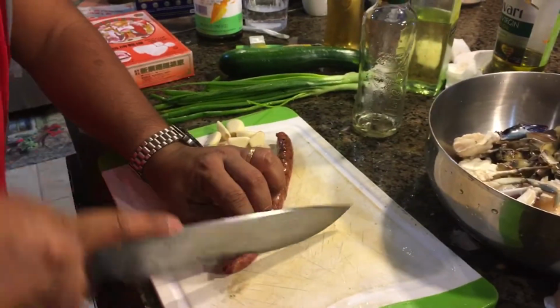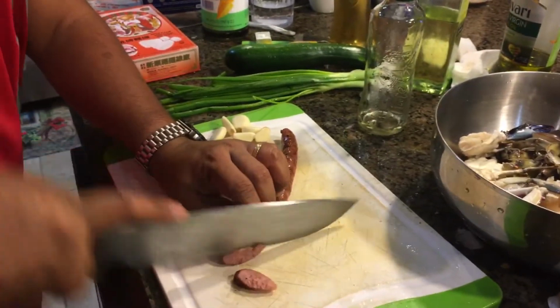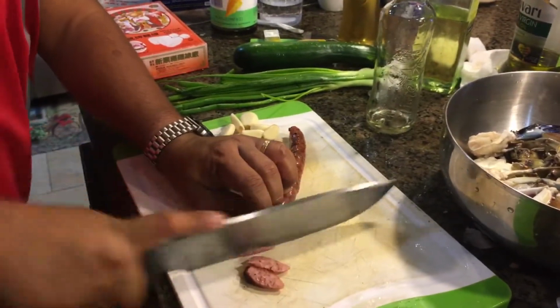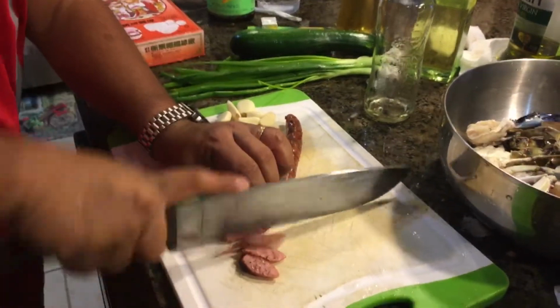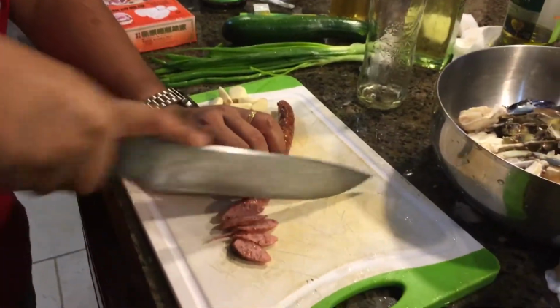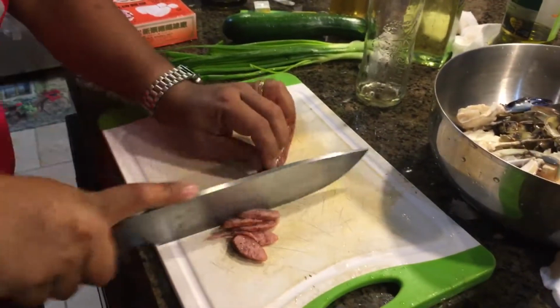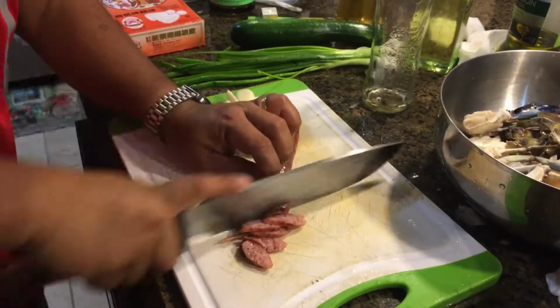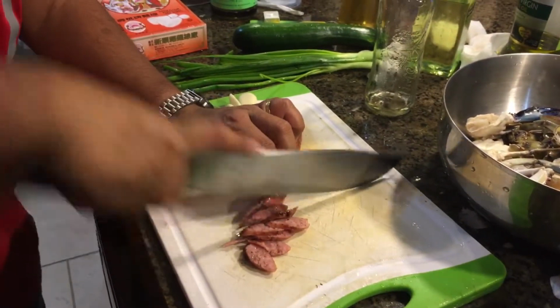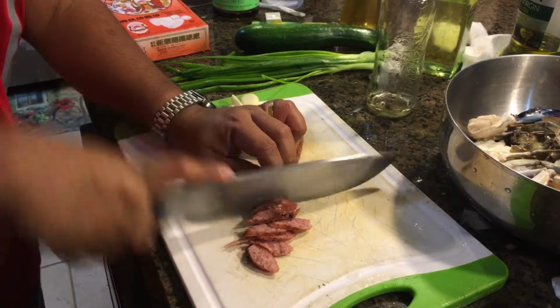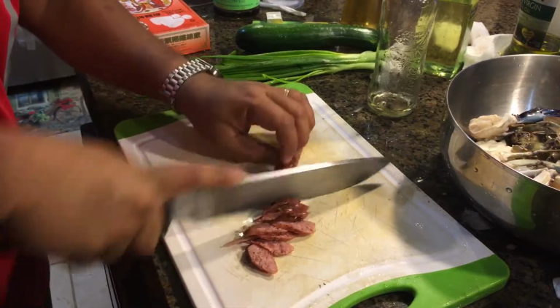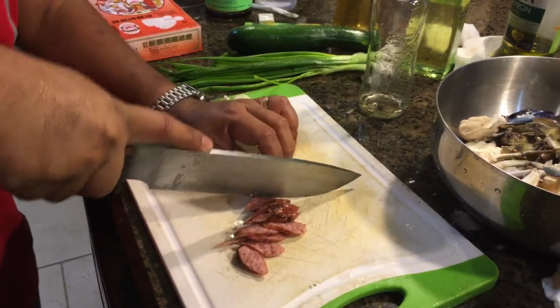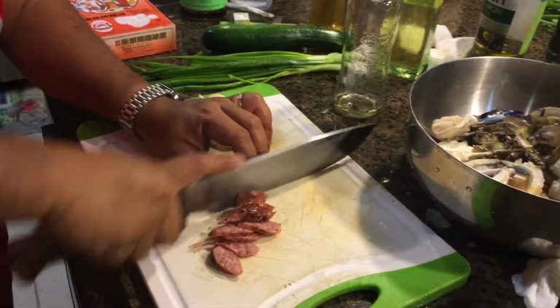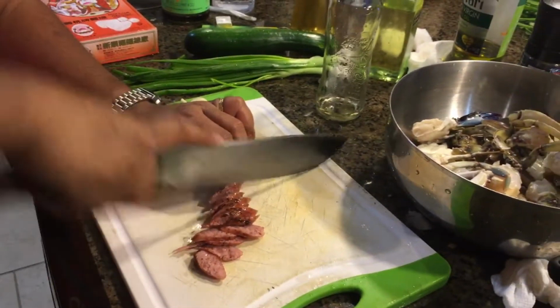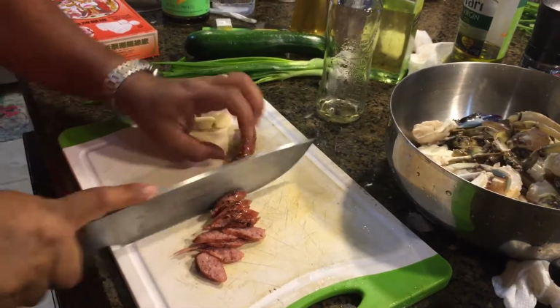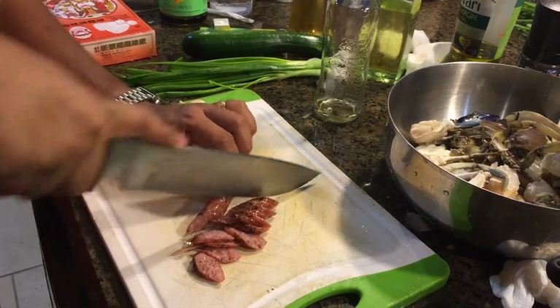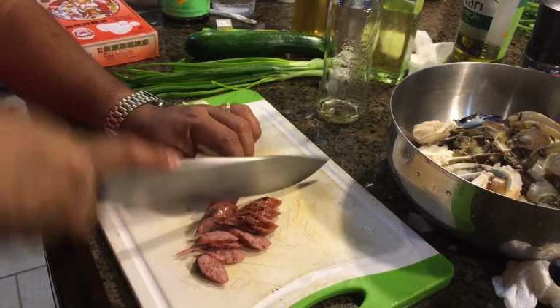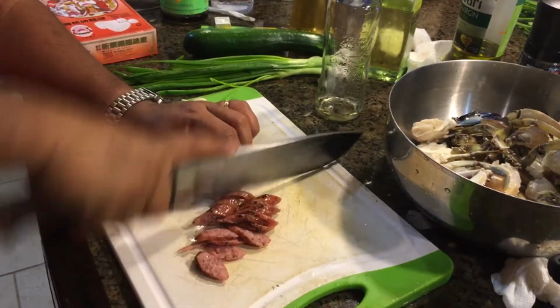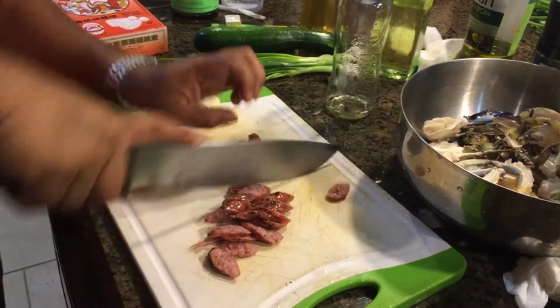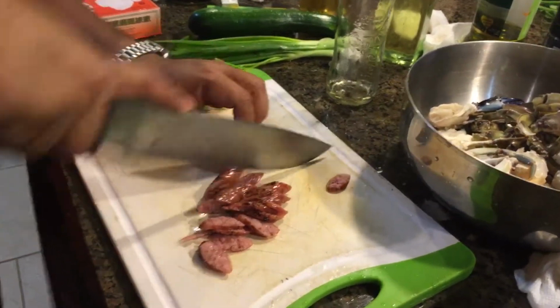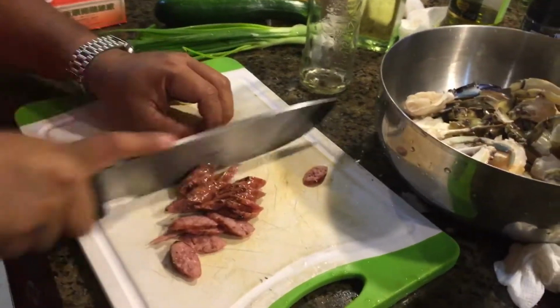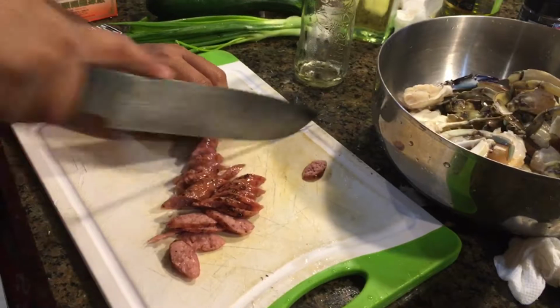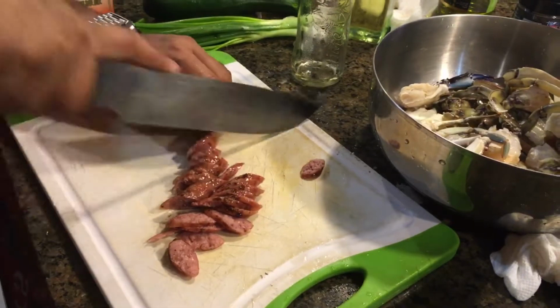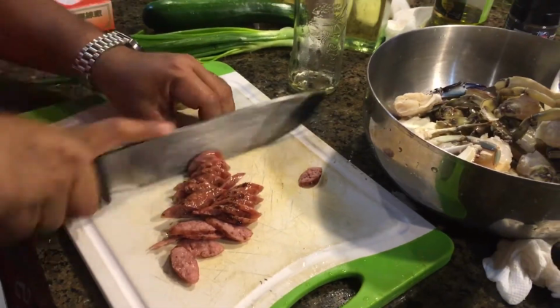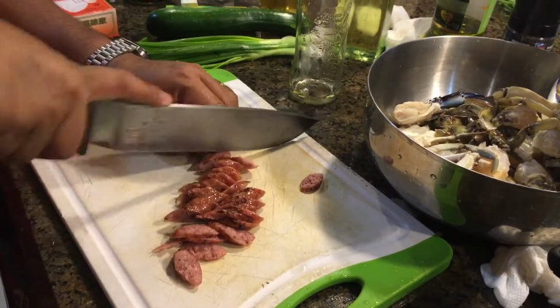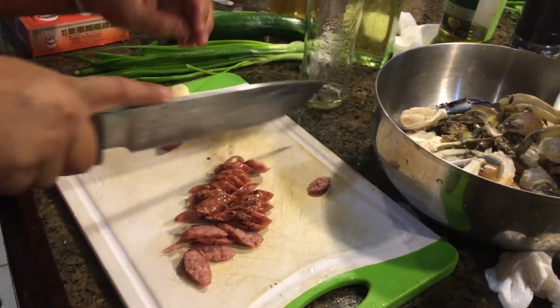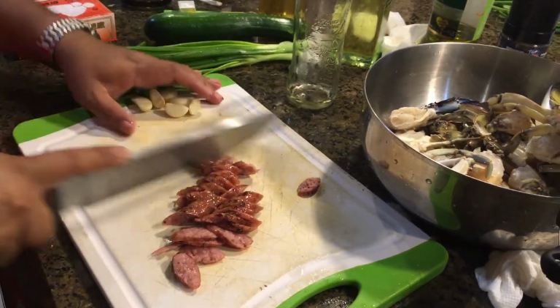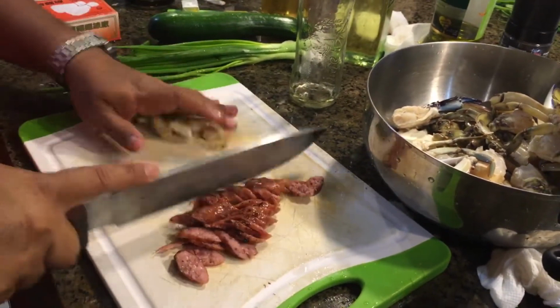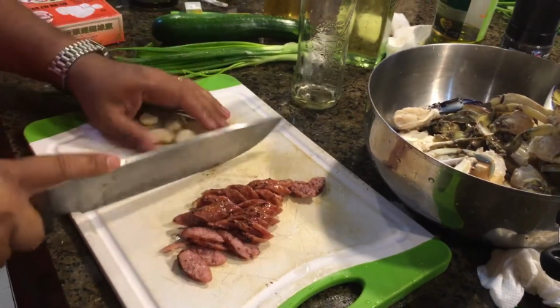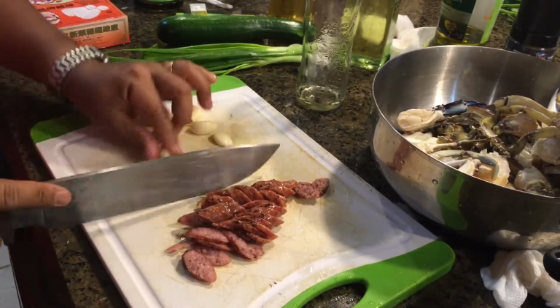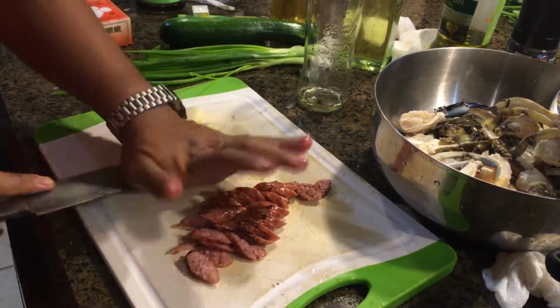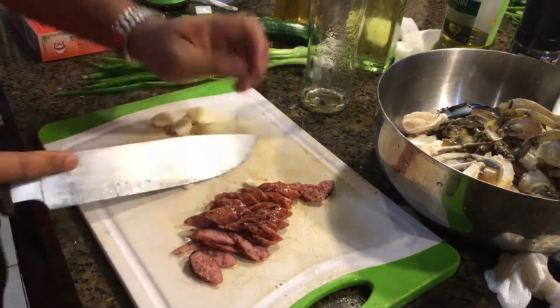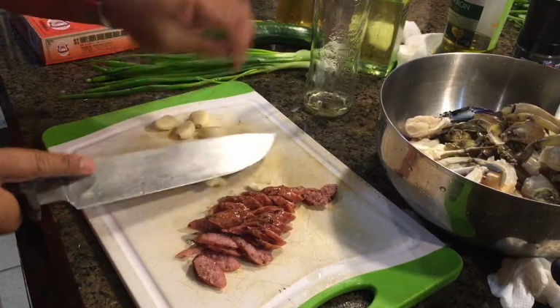I got this sausage from the smoker earlier — this is a pre-smoked pork sausage. I'm going to use this for flavor. Chop it all up like that. And garlic.